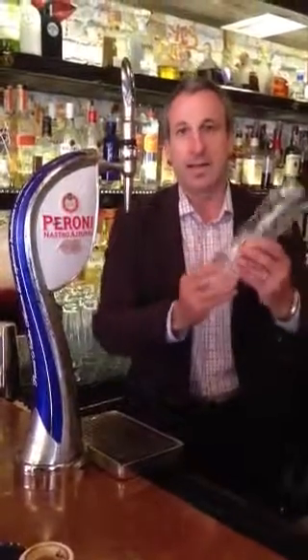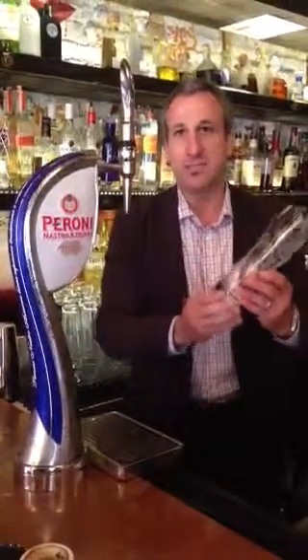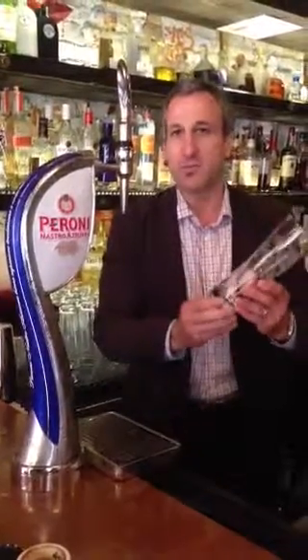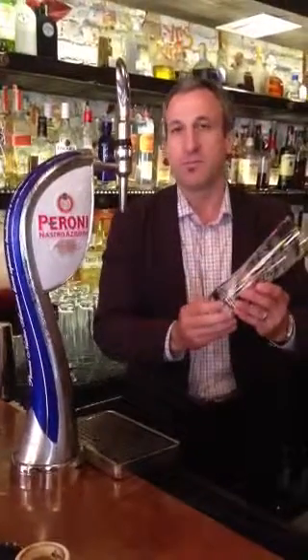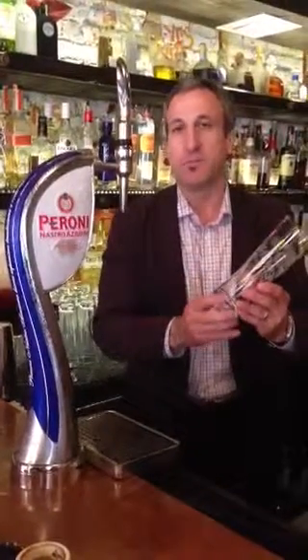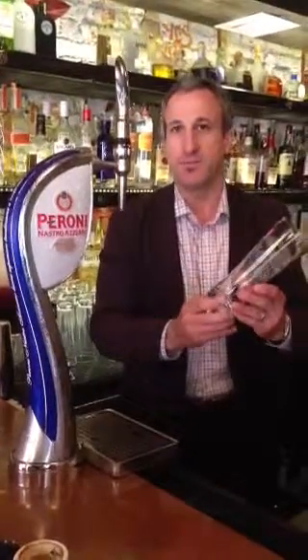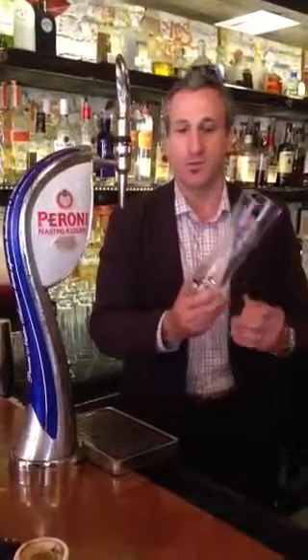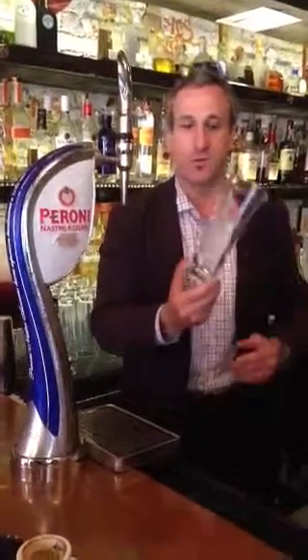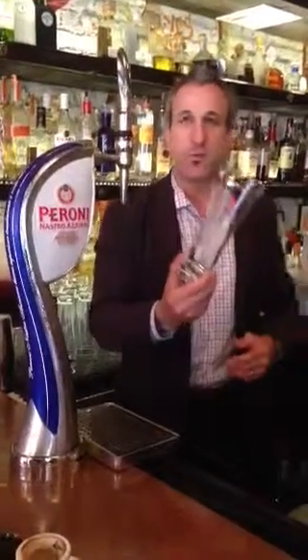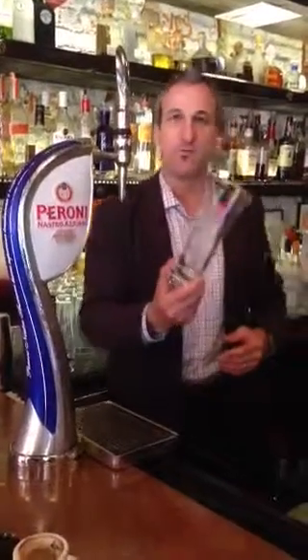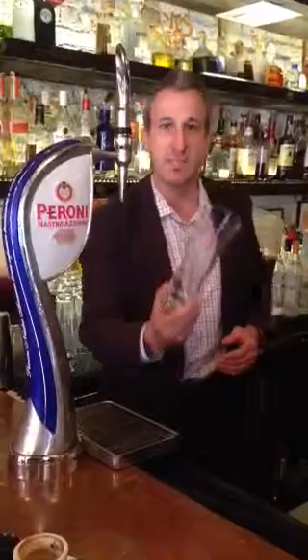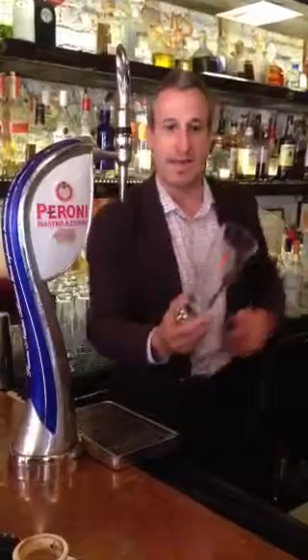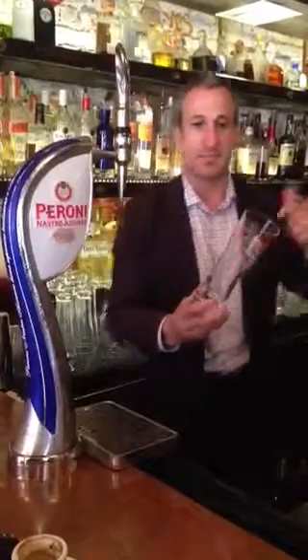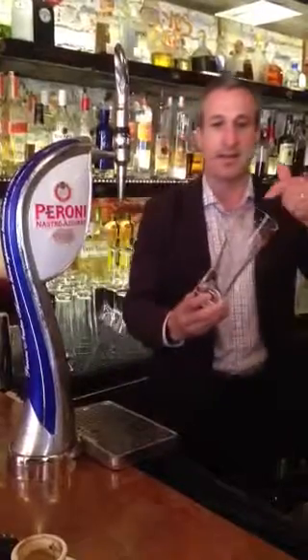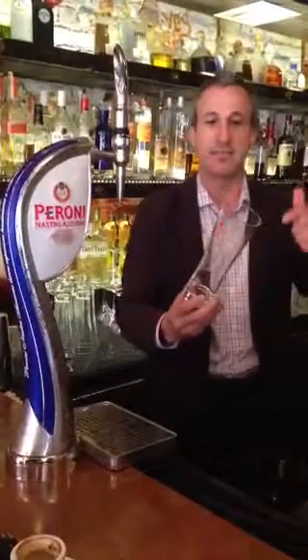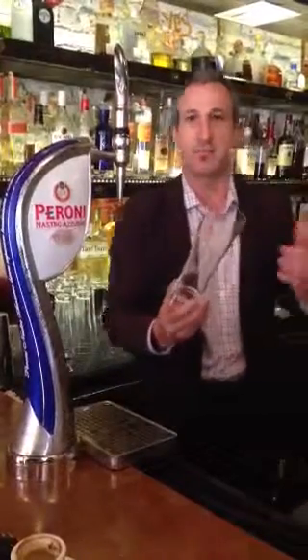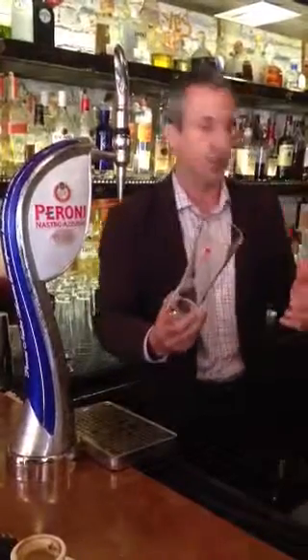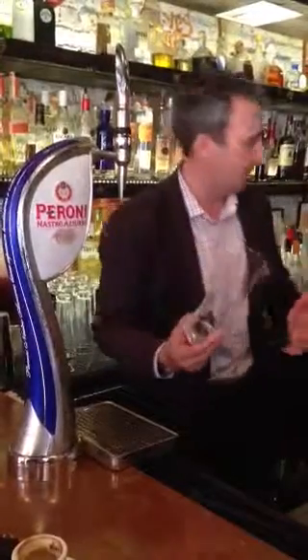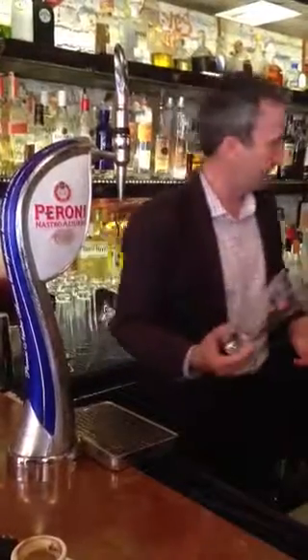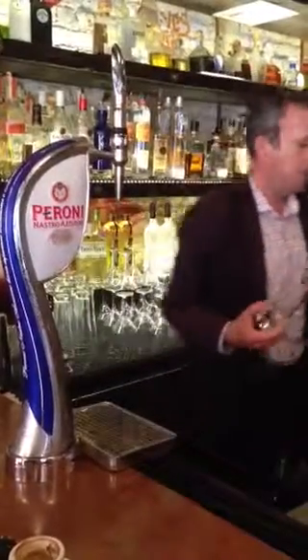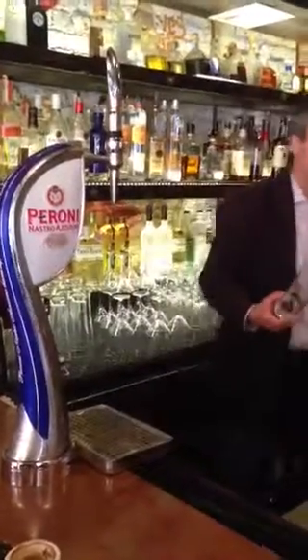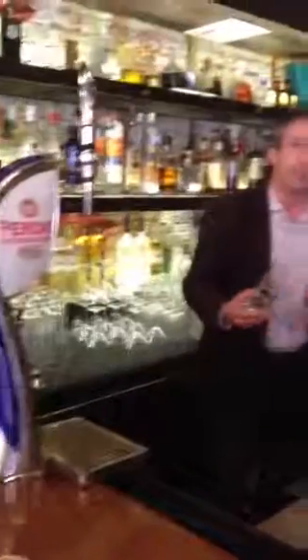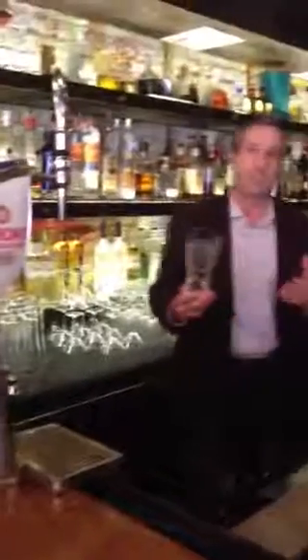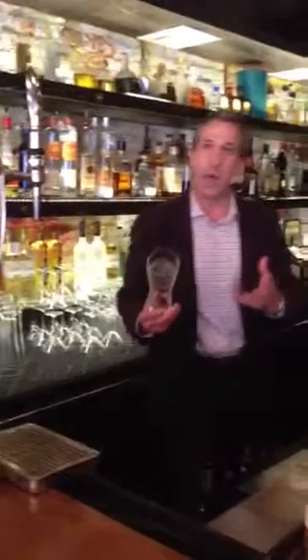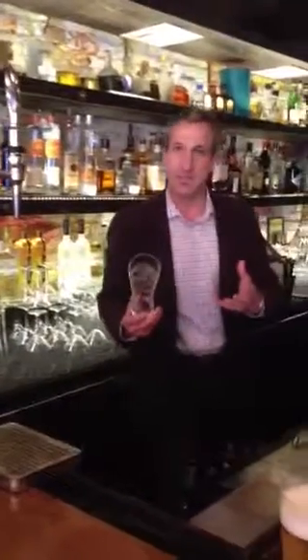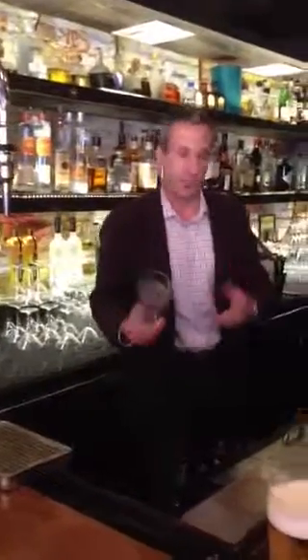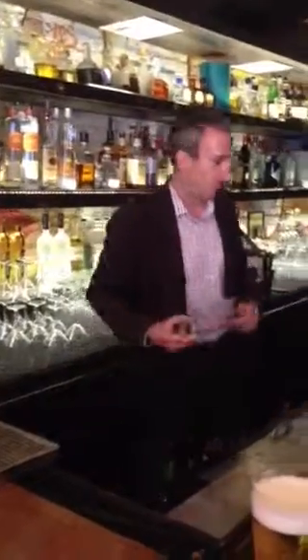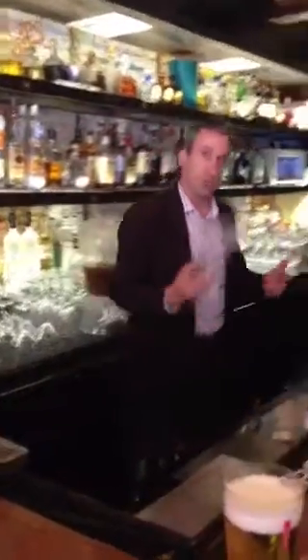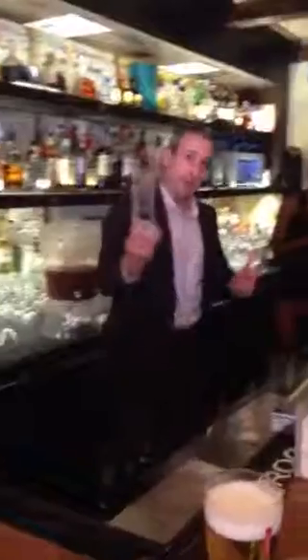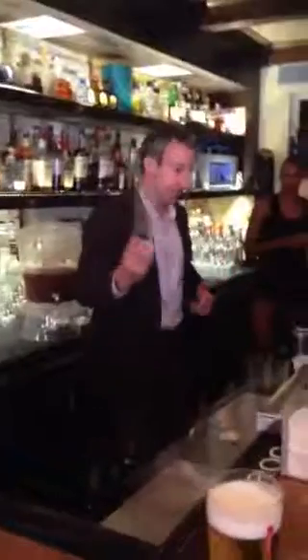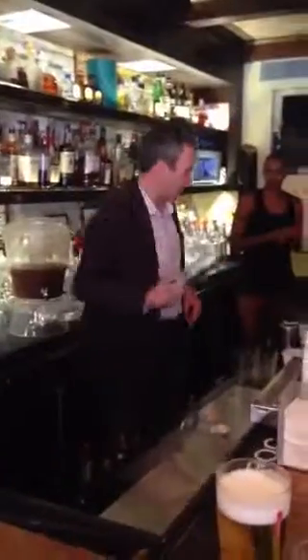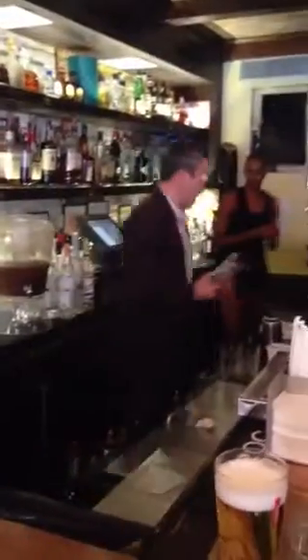Glasses are usually at room temperature, so you want to rinse the glass to get out any dust or impurities. This gives you a nice, wet, dense foam. So pretend this is already rinsed out.